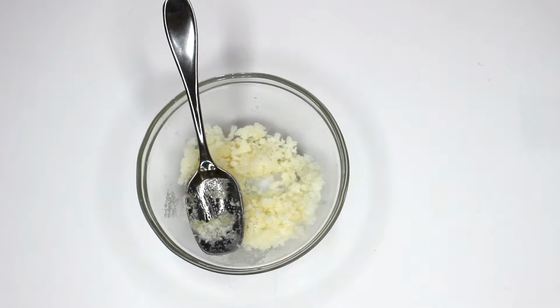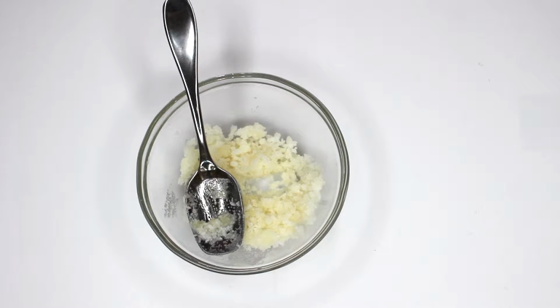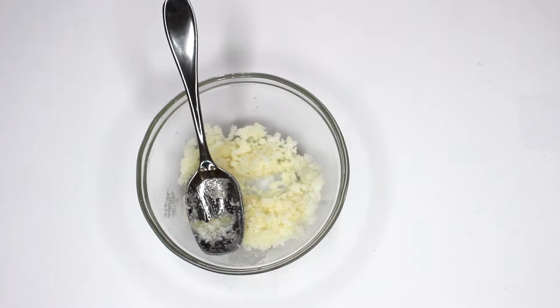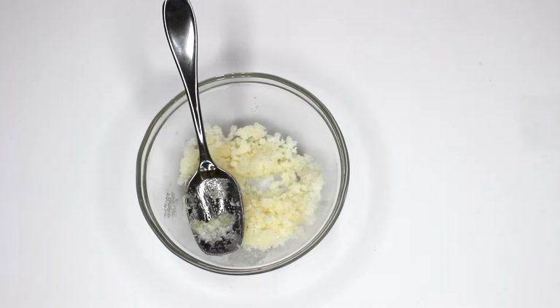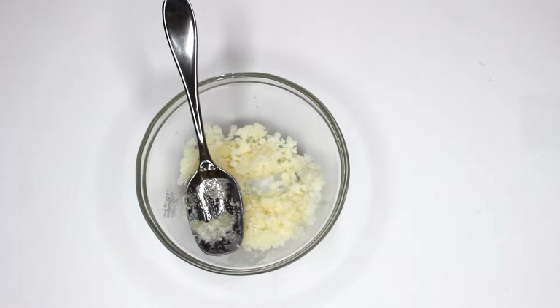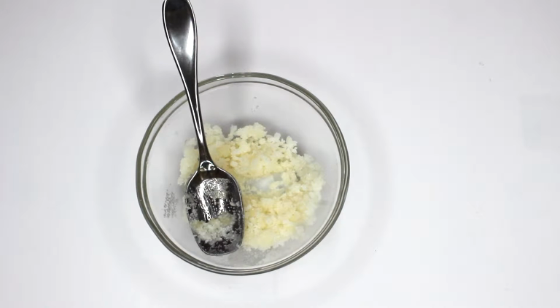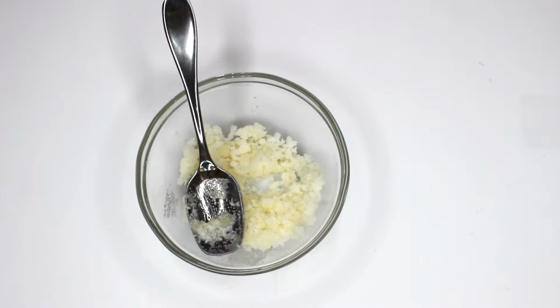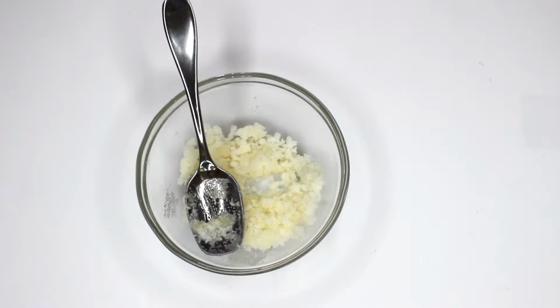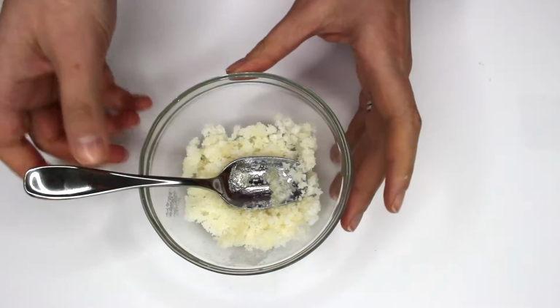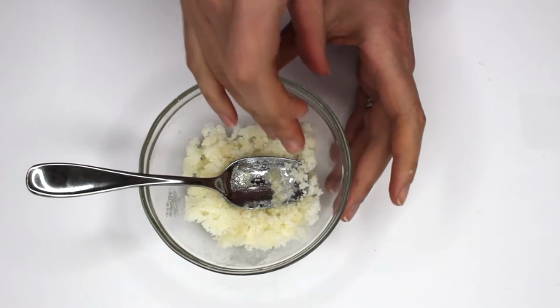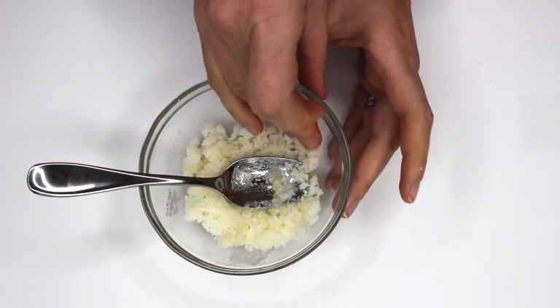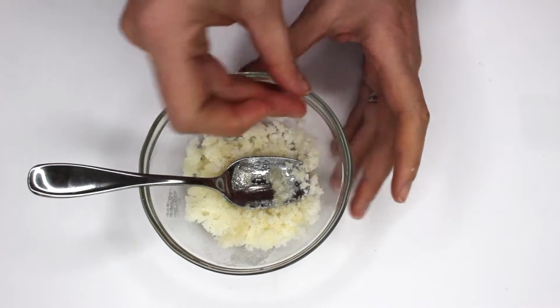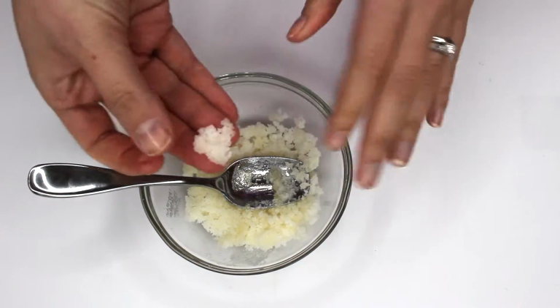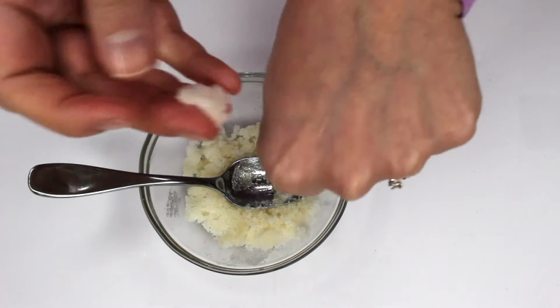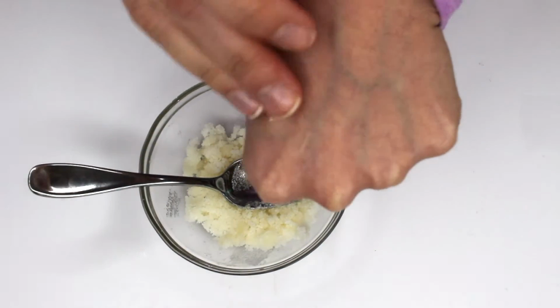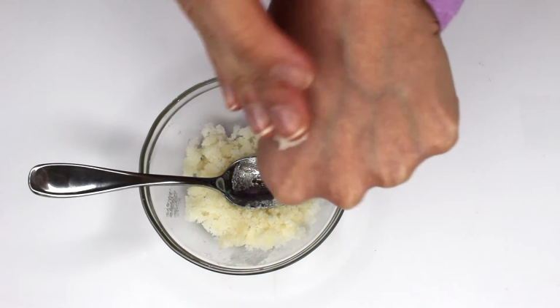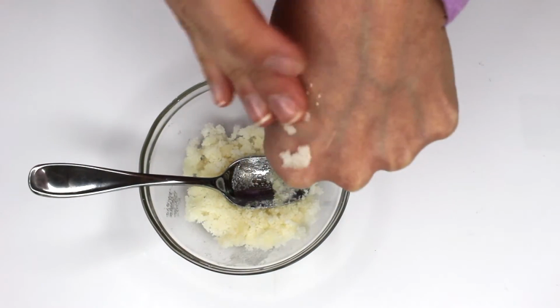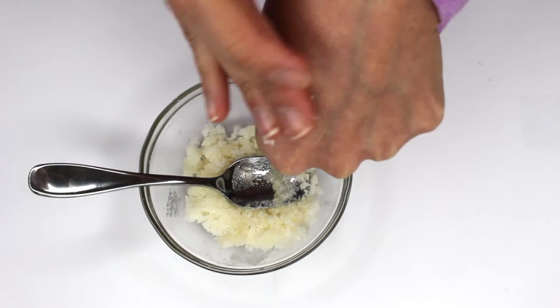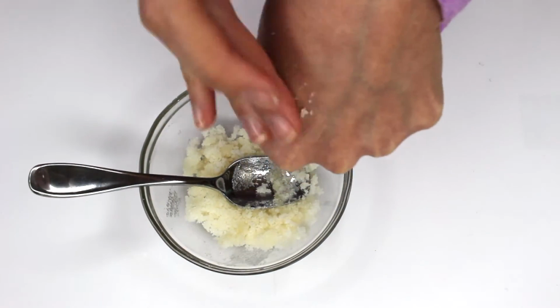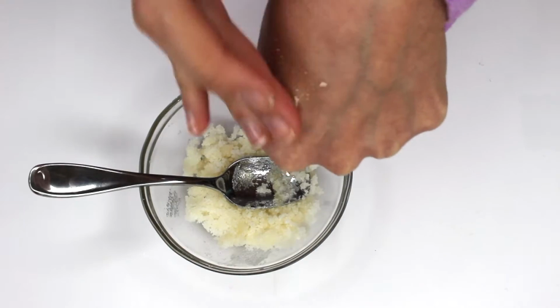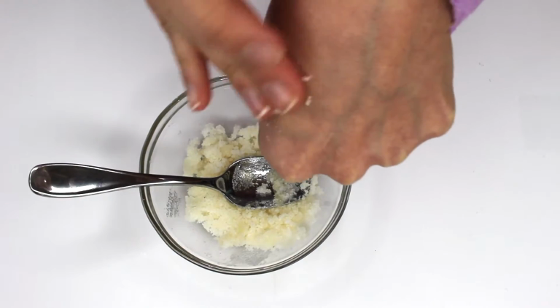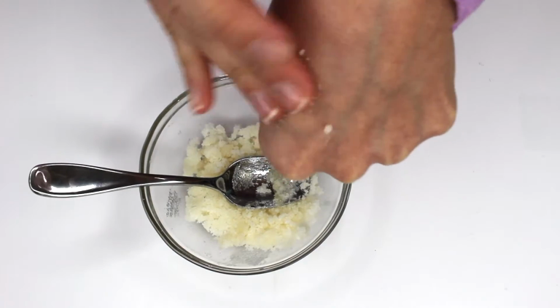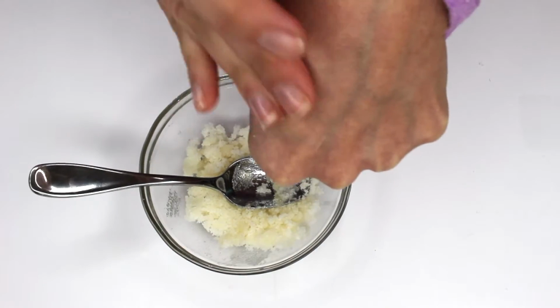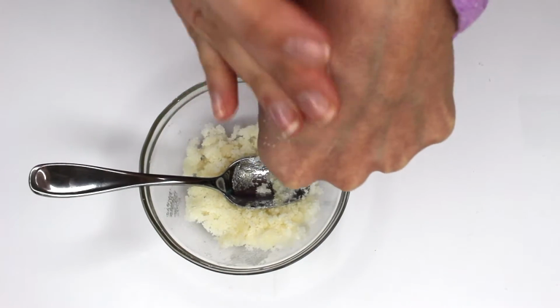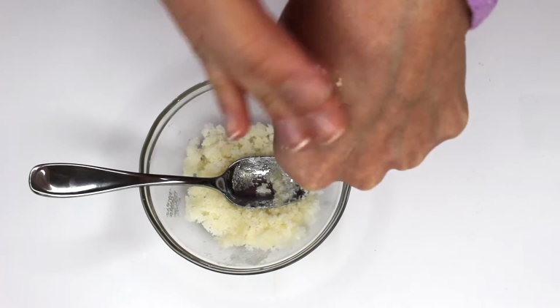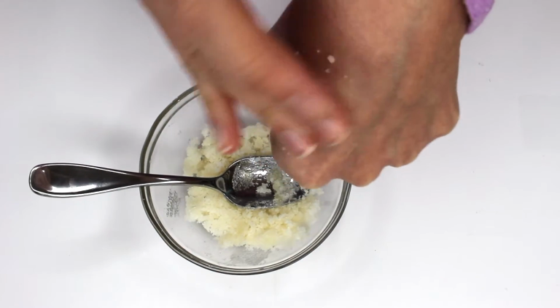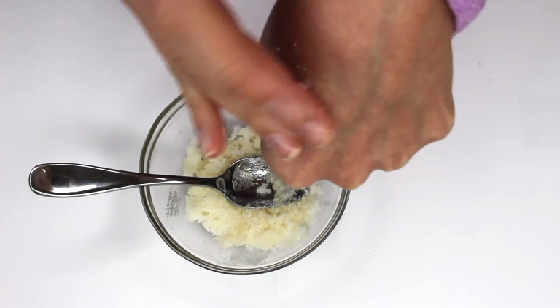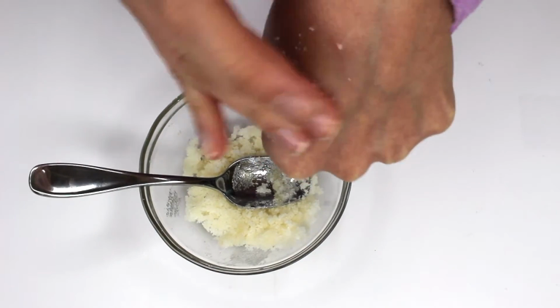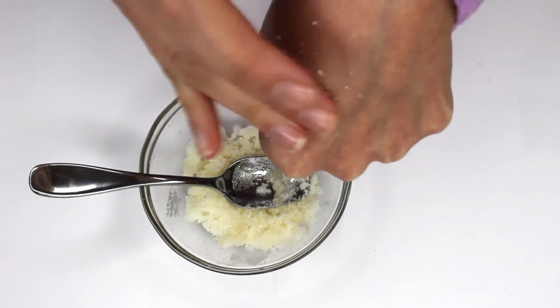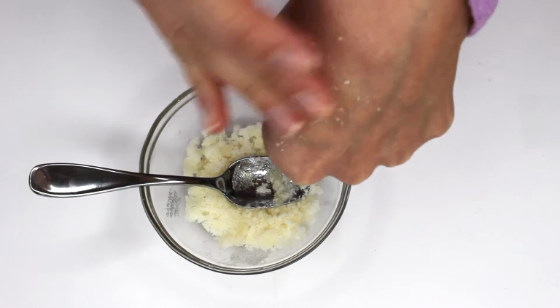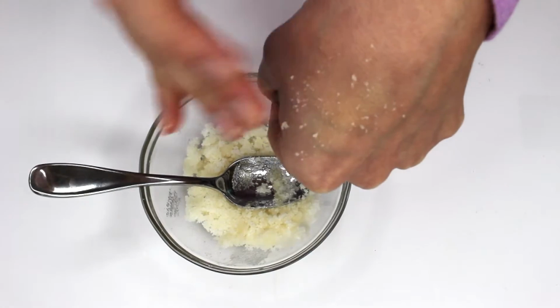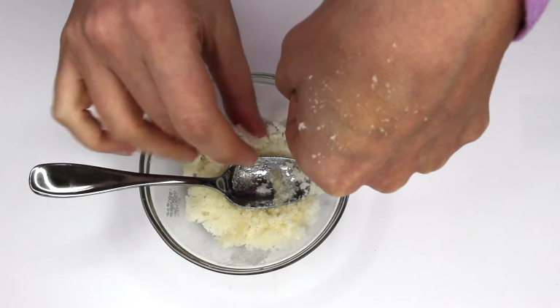There you go. Now you're gonna take a small bit and scrub it on your lips, scrub it in really well so that you can feel it exfoliating — it's an amazing feeling. And then you'll just wipe it or wash it off your lips.